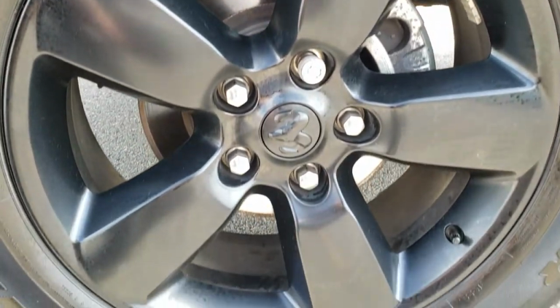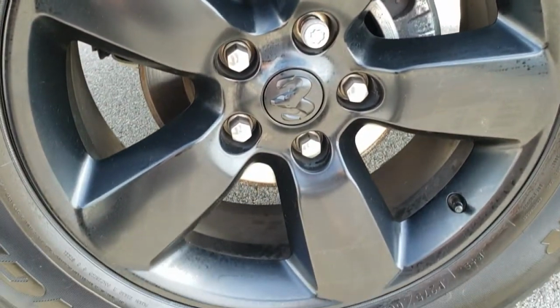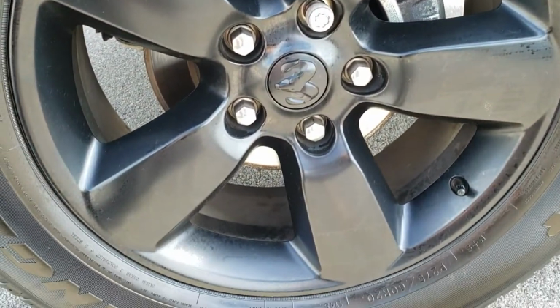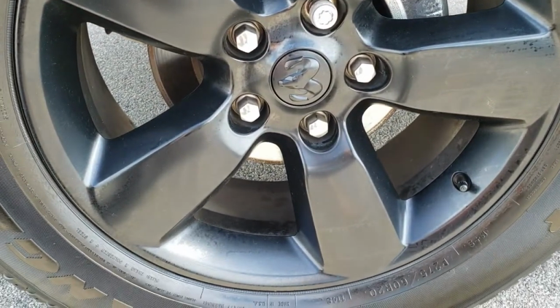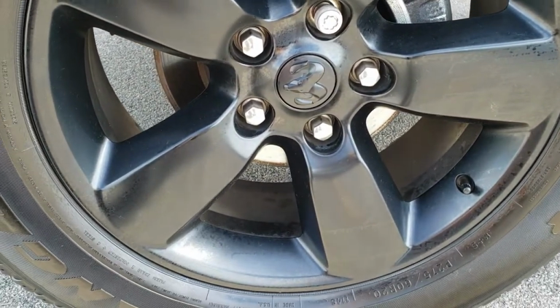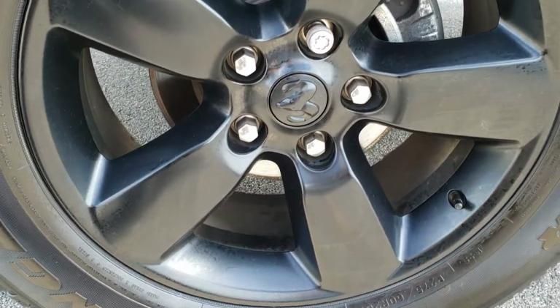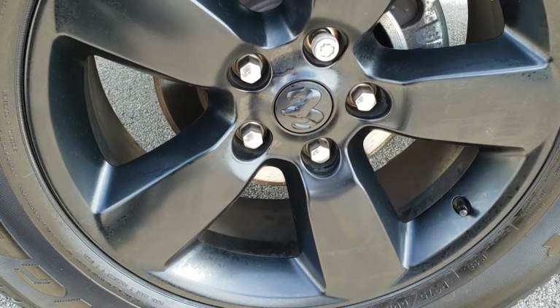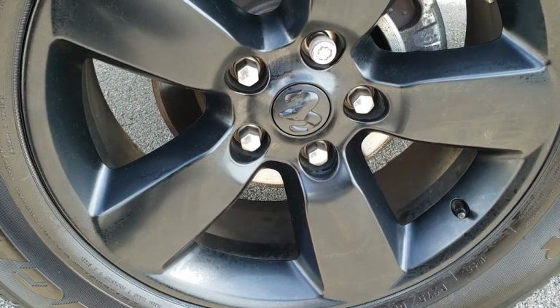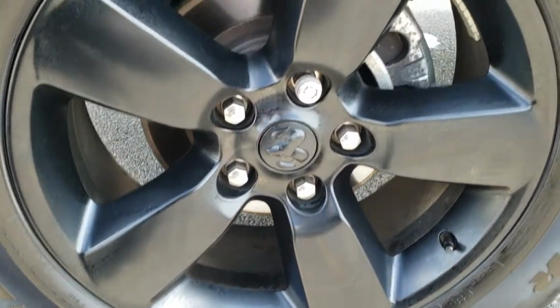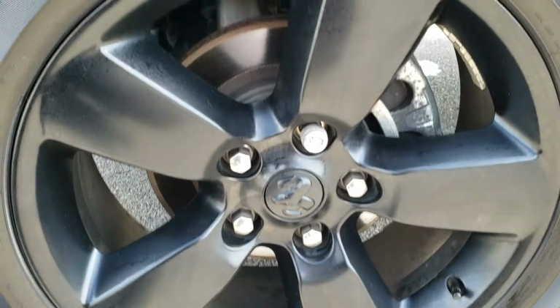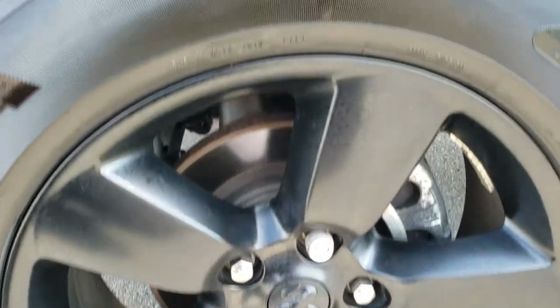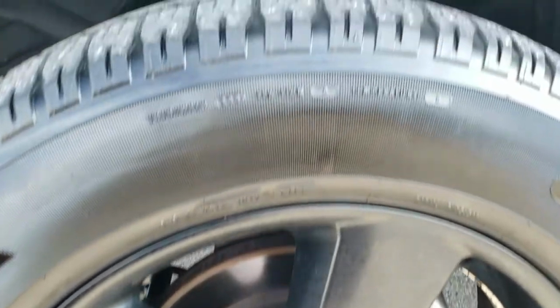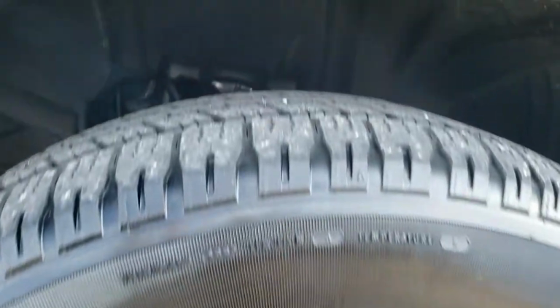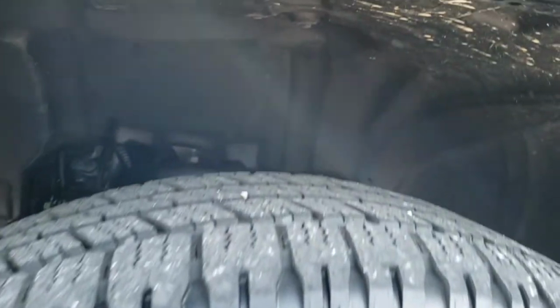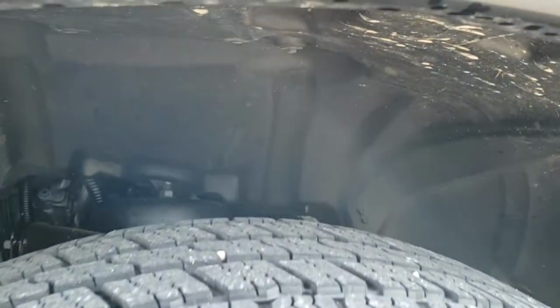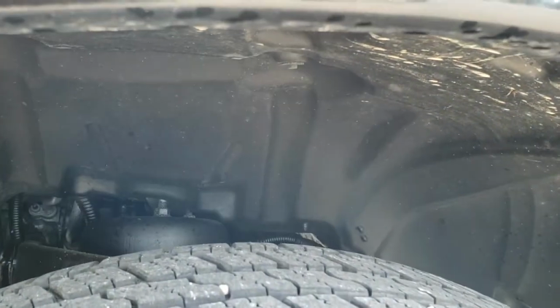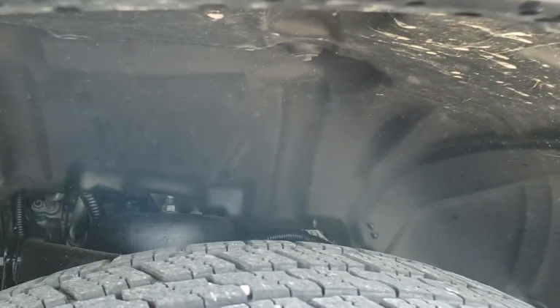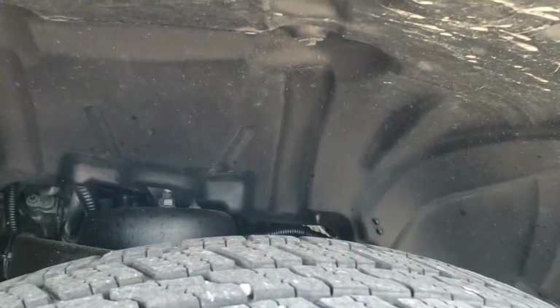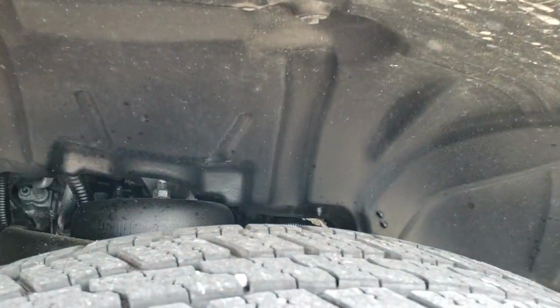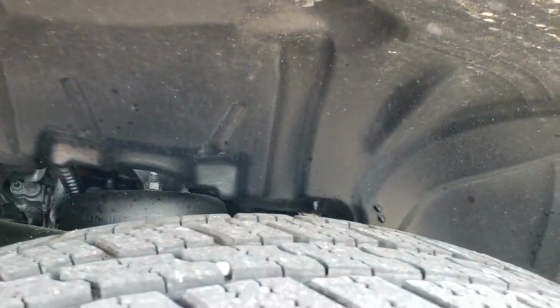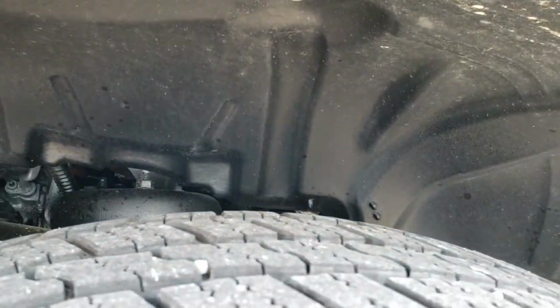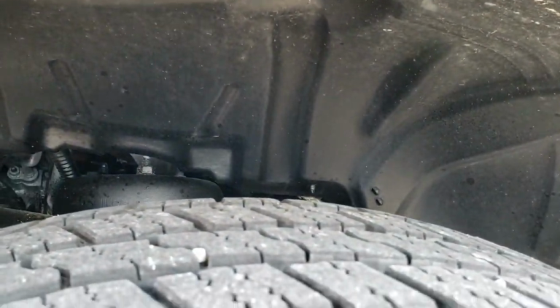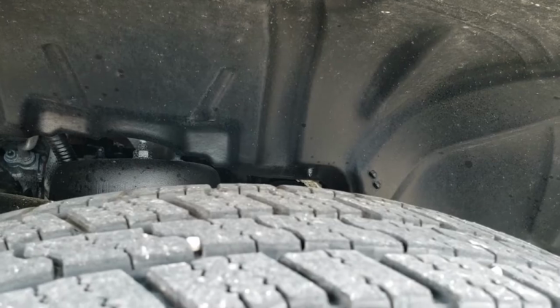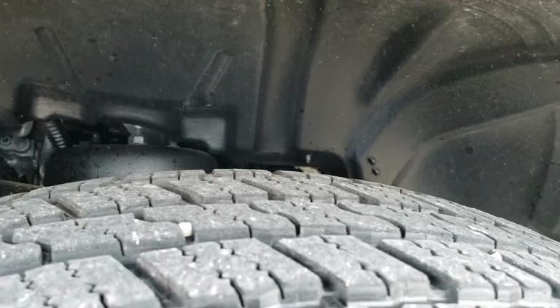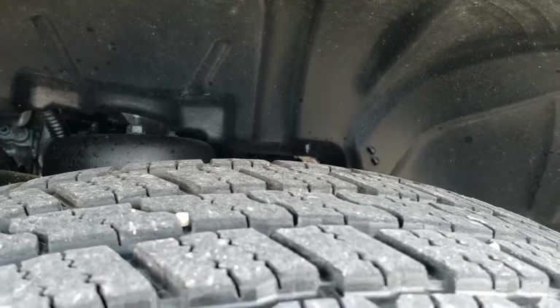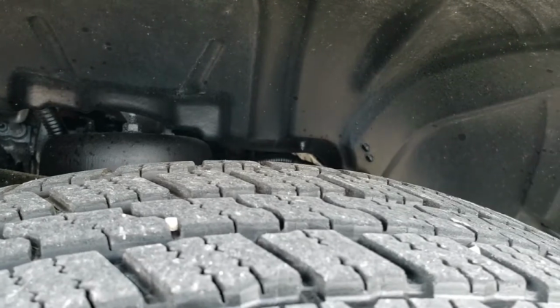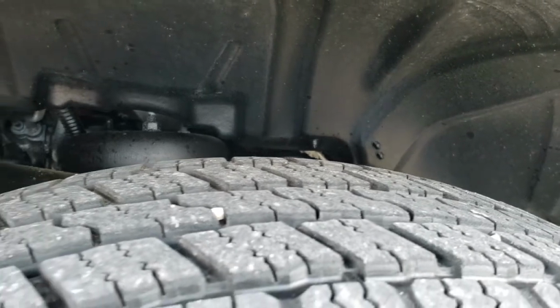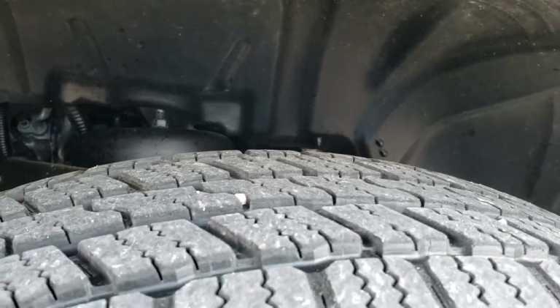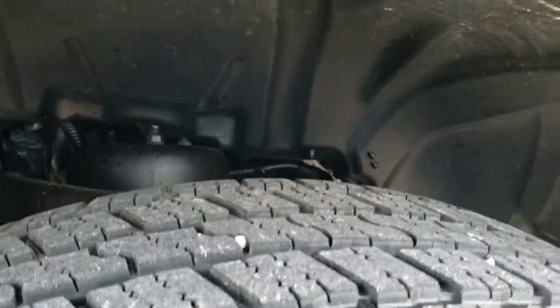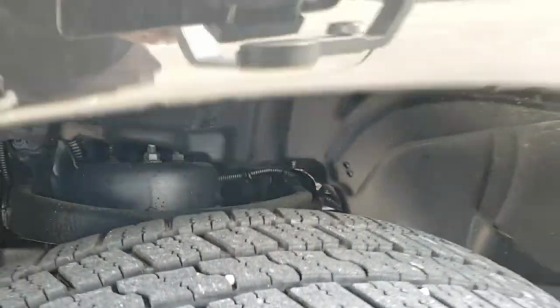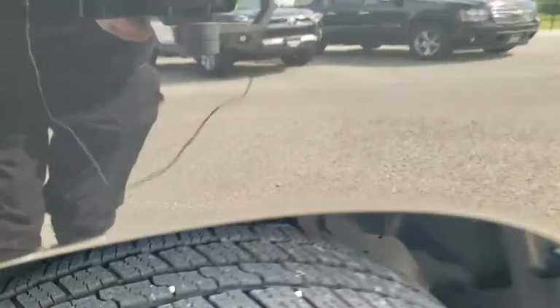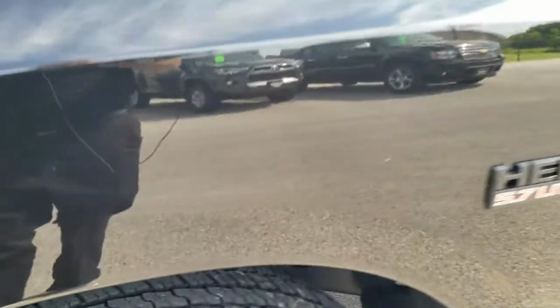It comes with the 20 inch painted alloy rims, part of the Express package, Goodyear Wrangler SRA 275/60 R20 tires, and these tires have a good amount of tread left — I'd say probably 60 to 70 percent on those.